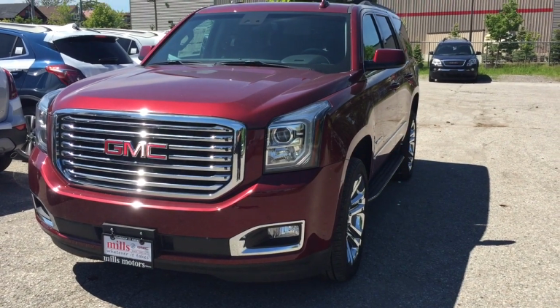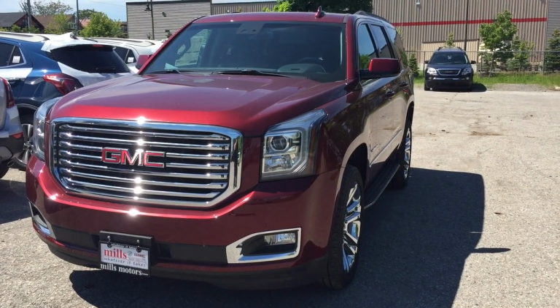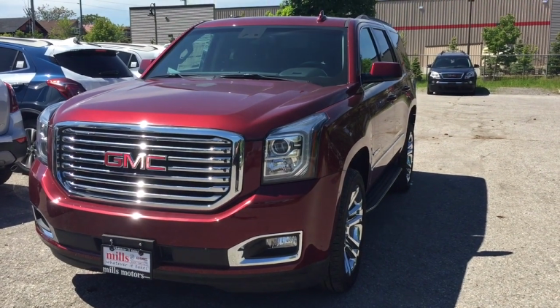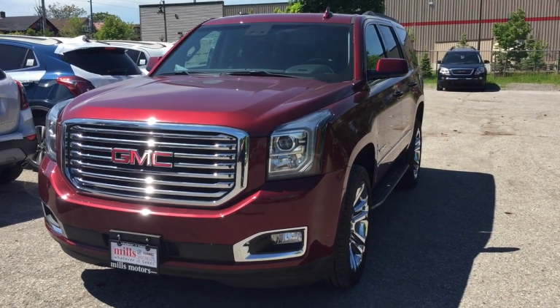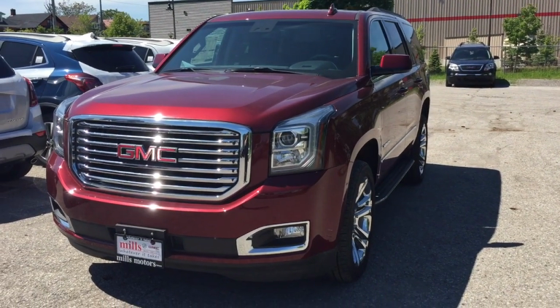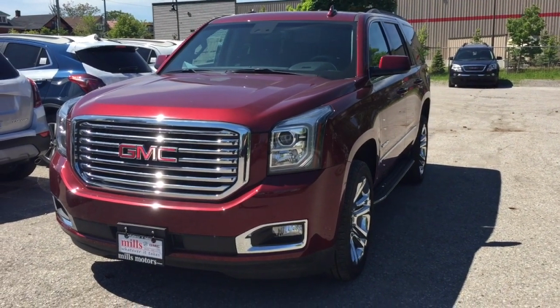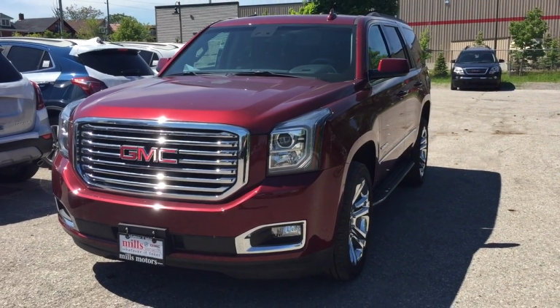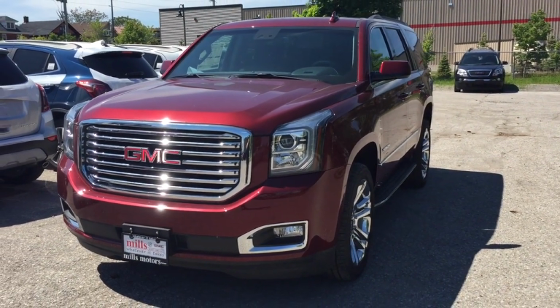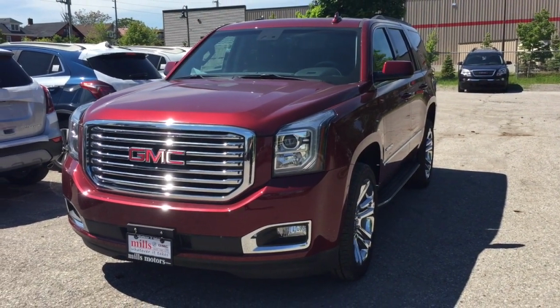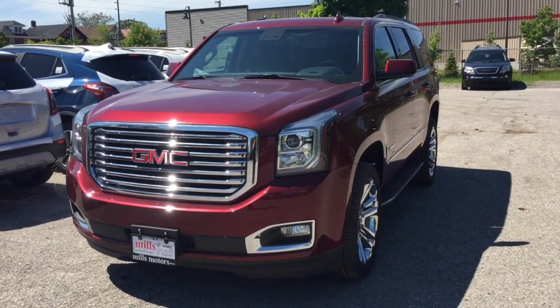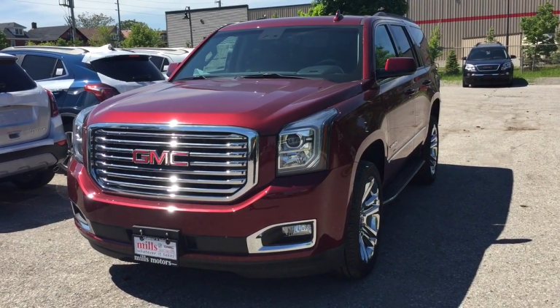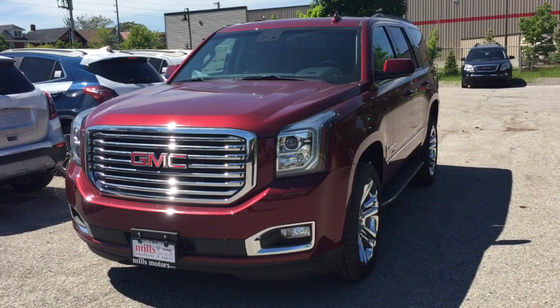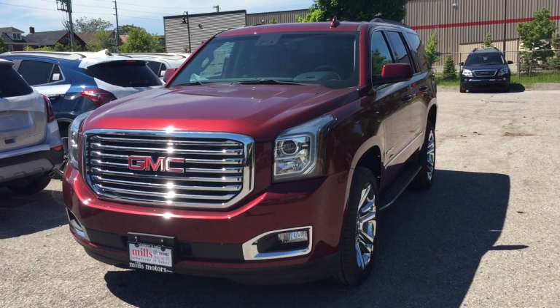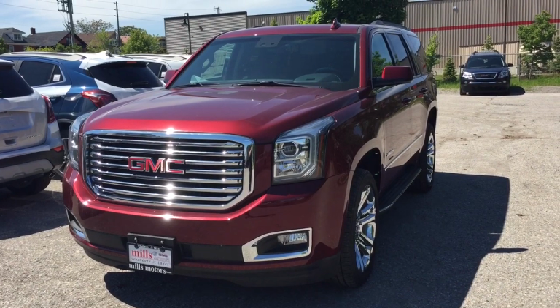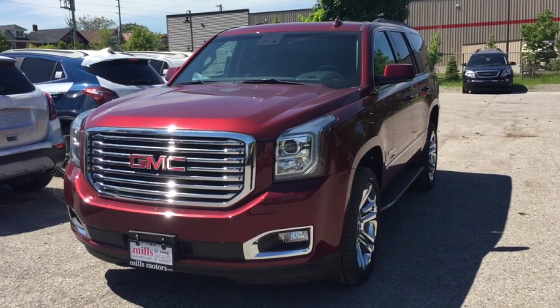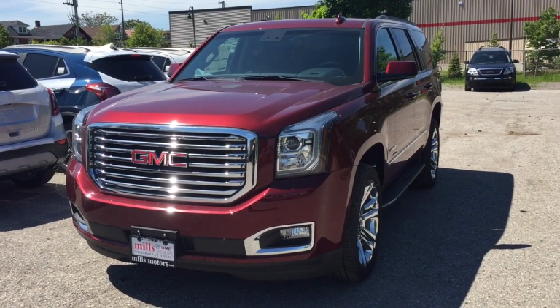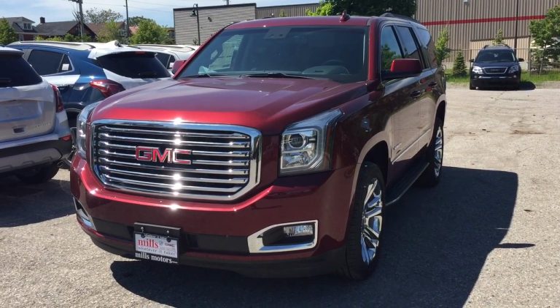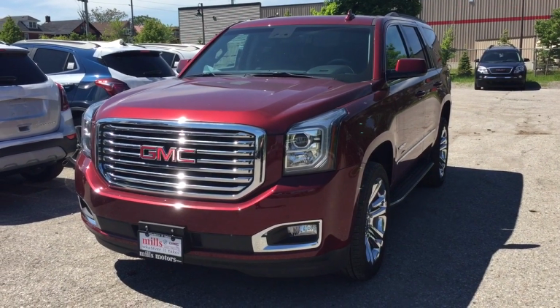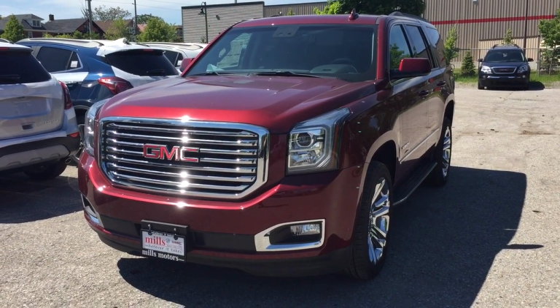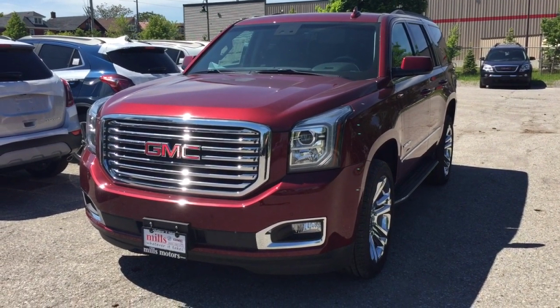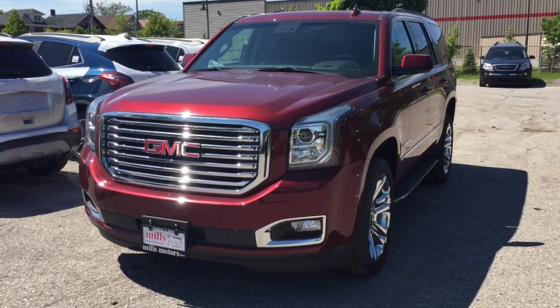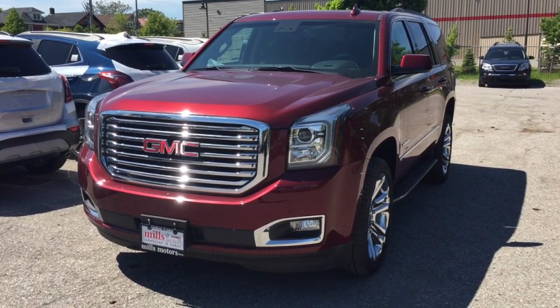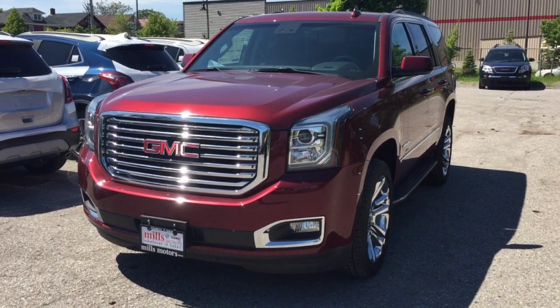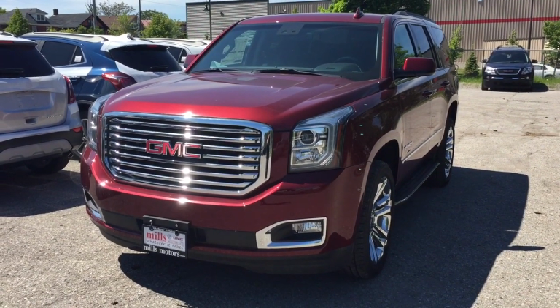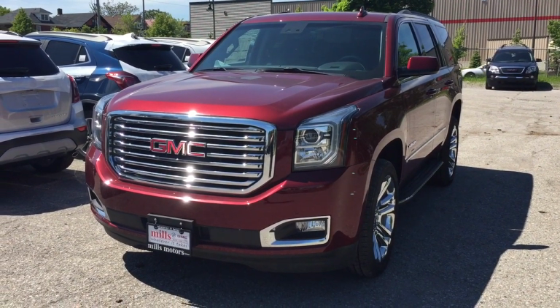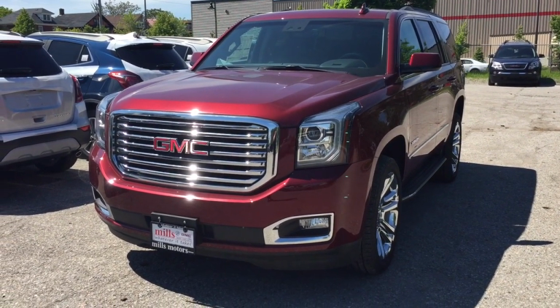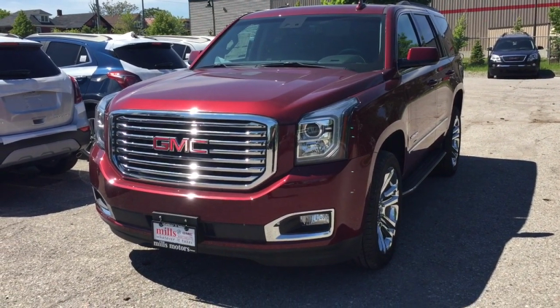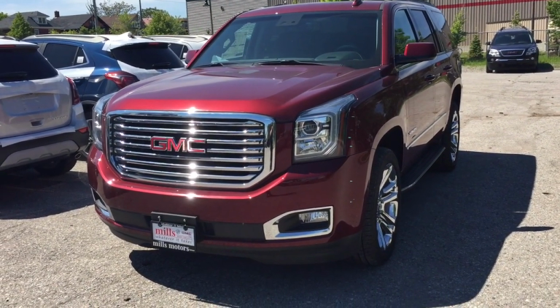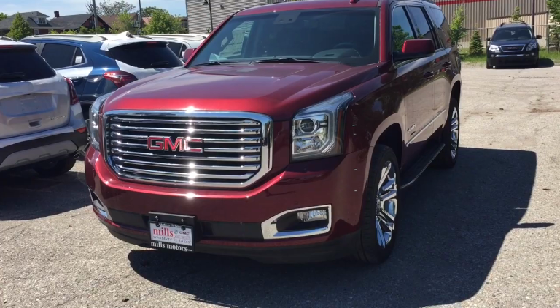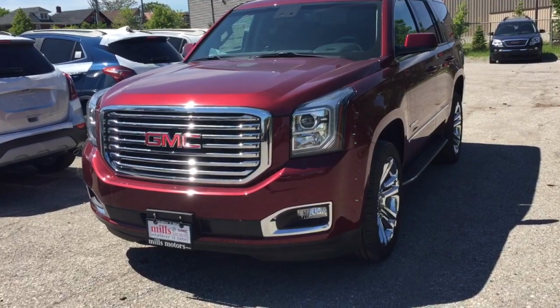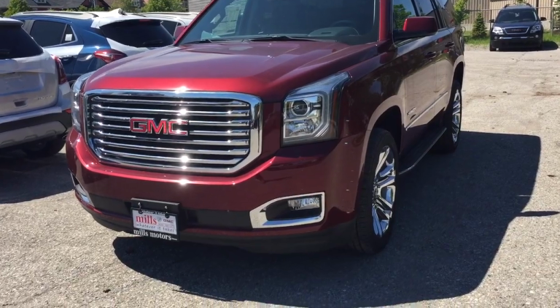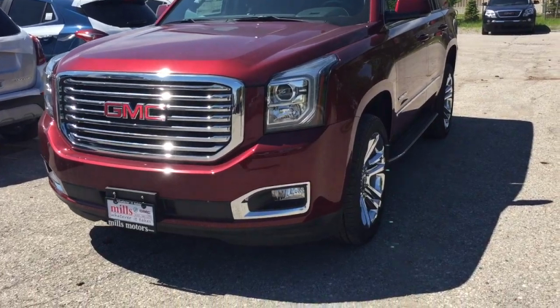It's a great day at Mills Motors, 240 Bond Street East in Oshawa. This is the 2019 GMC Yukon SLT four-wheel drive.